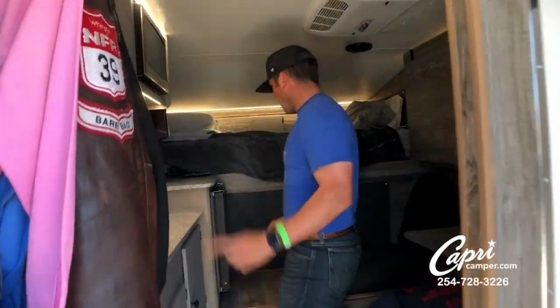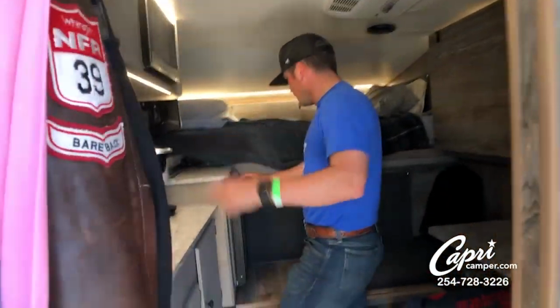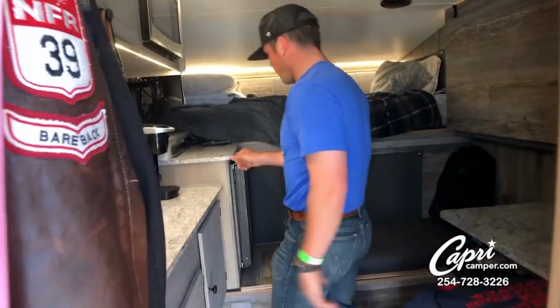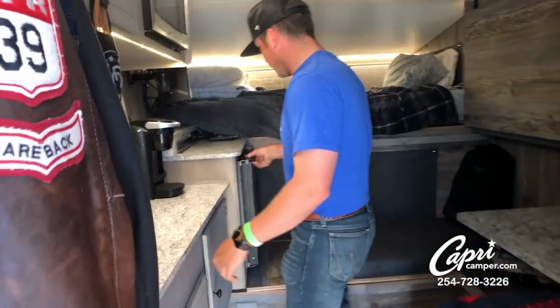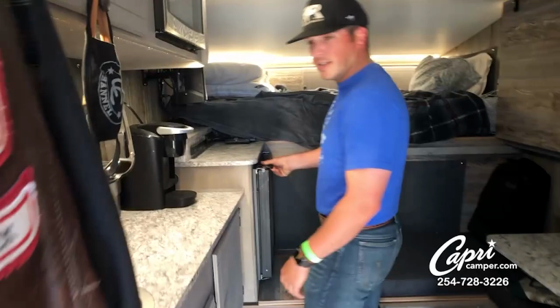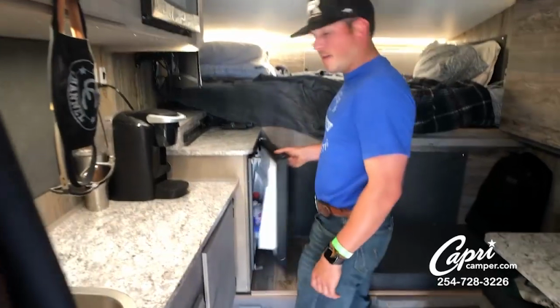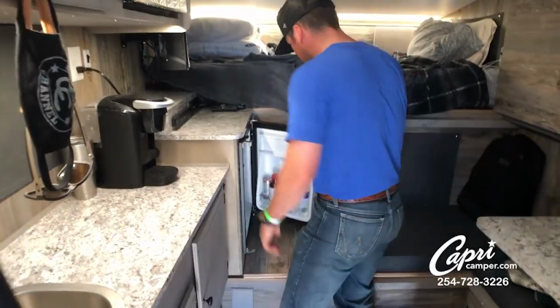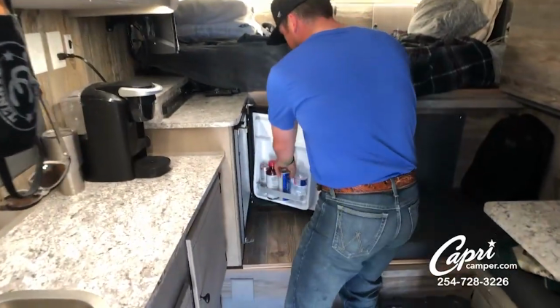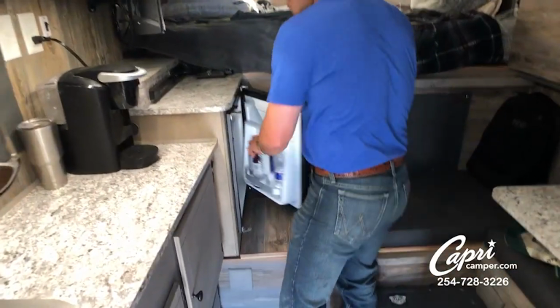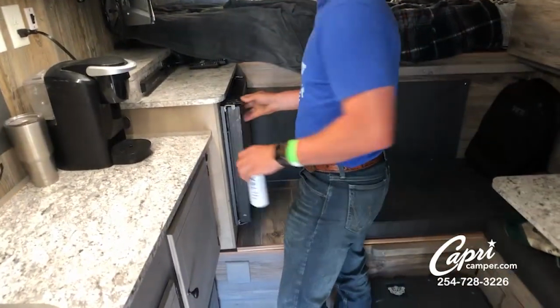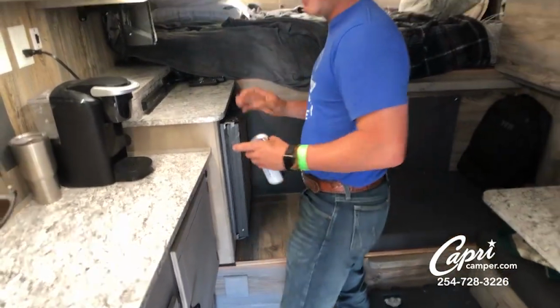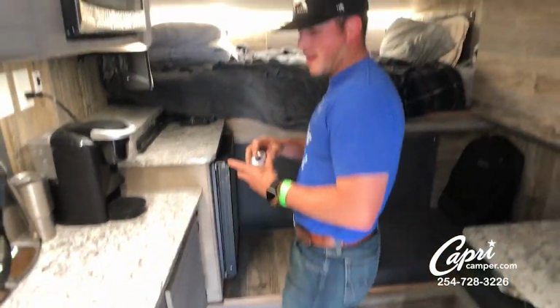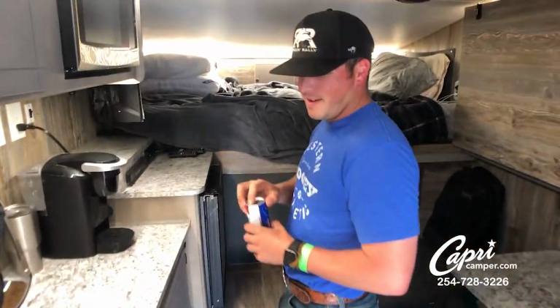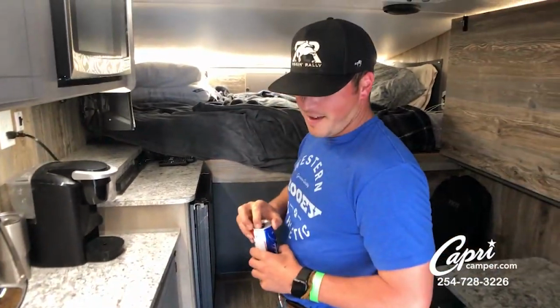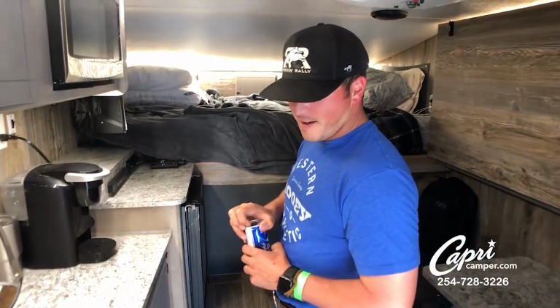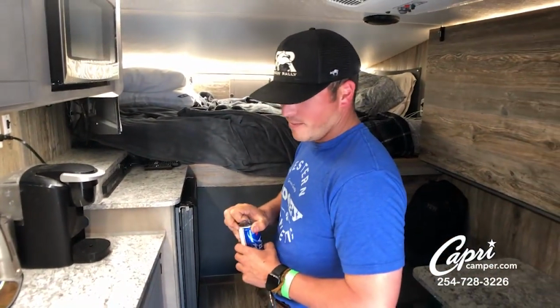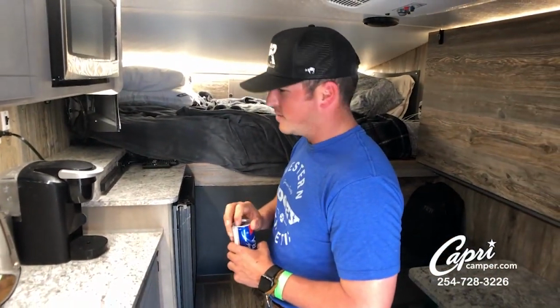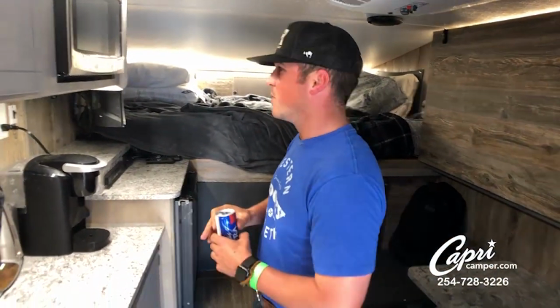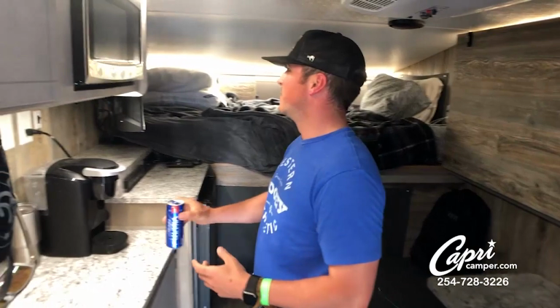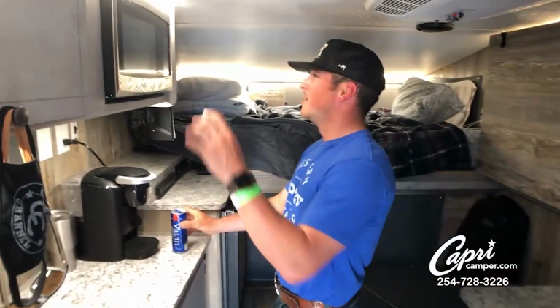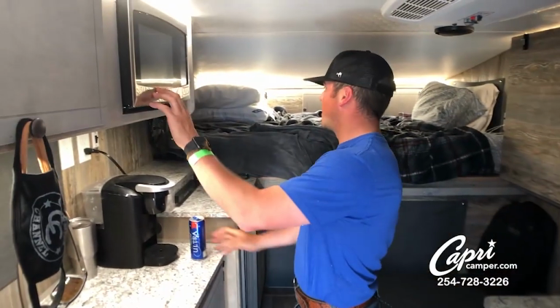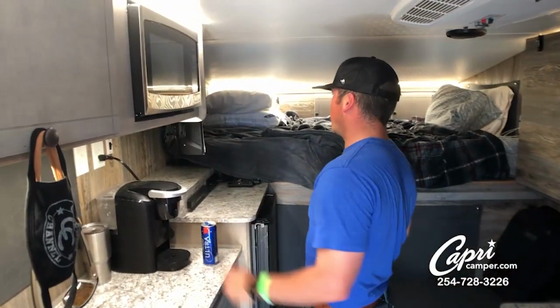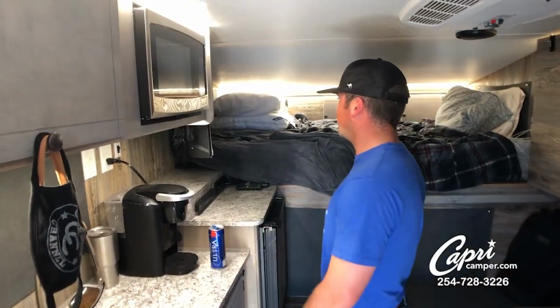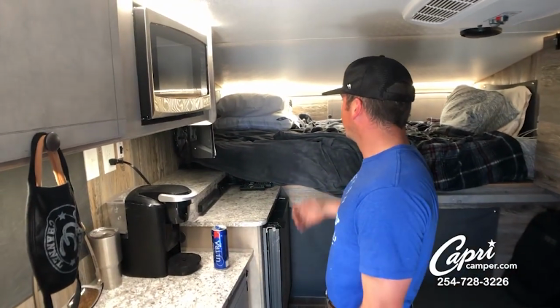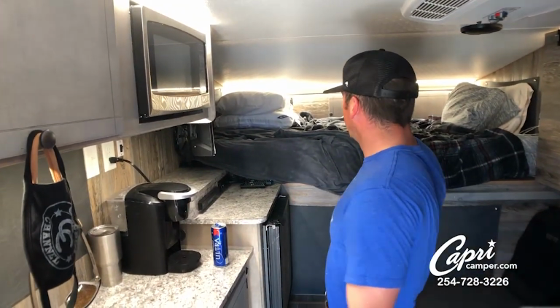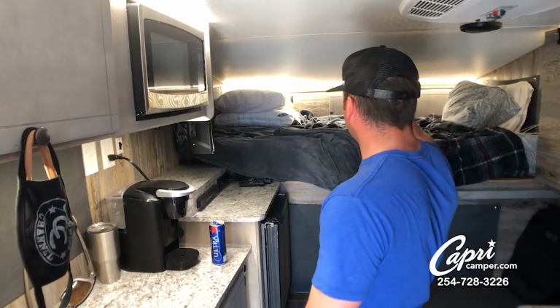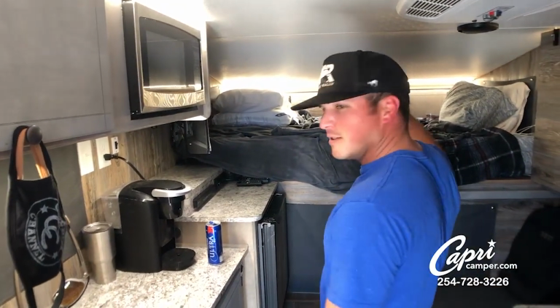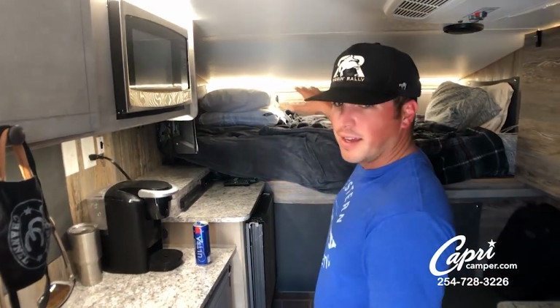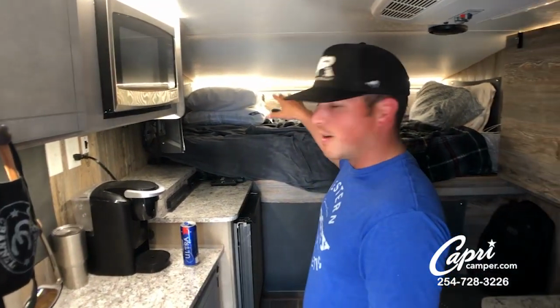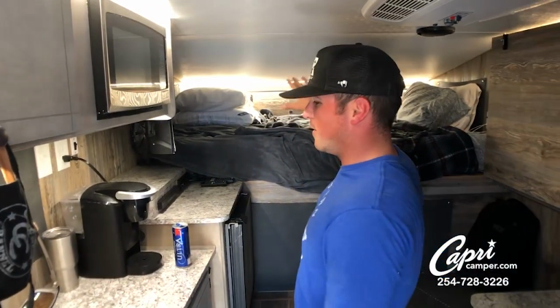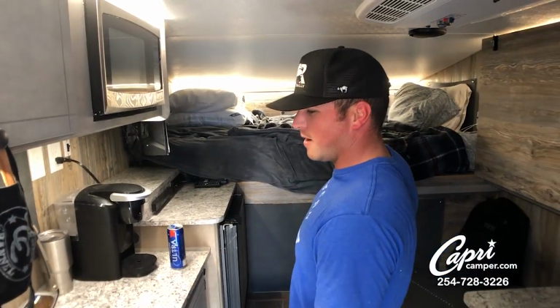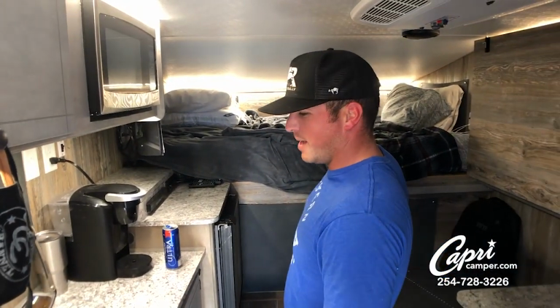Oh, my favorite part — the reason I came in here — let's cool off, so let's do that. Tons of storage, microwave, tons of blankets on the top bed.